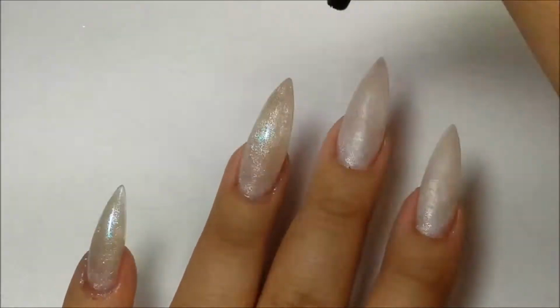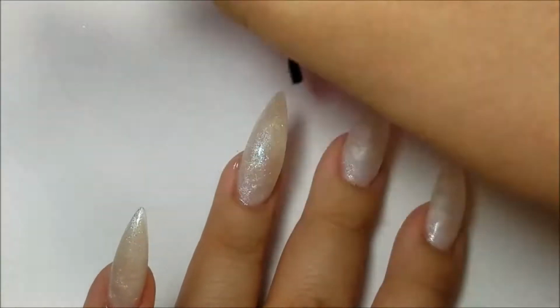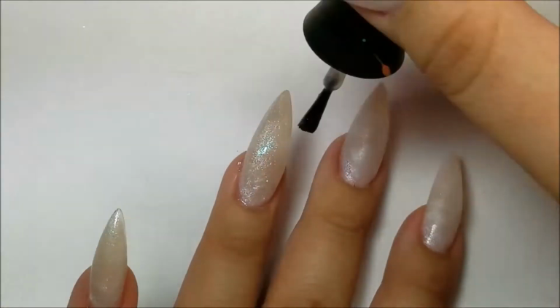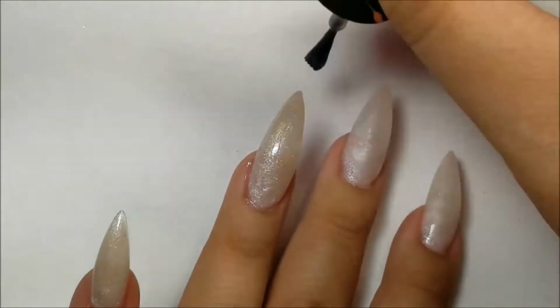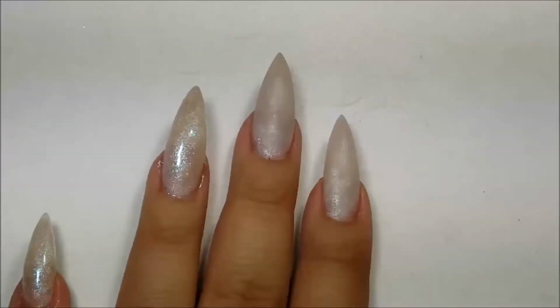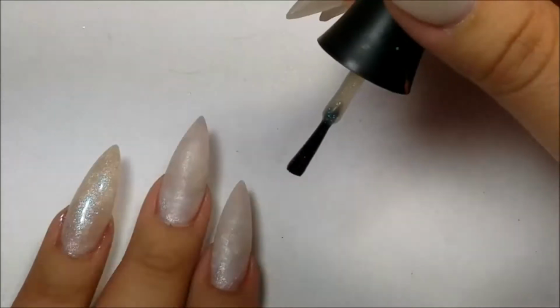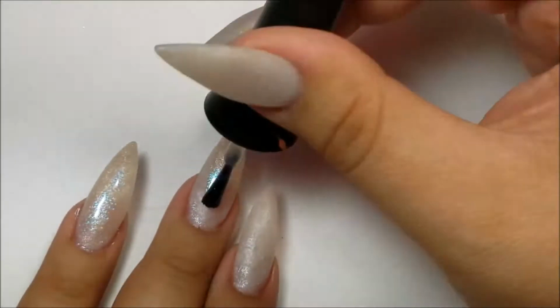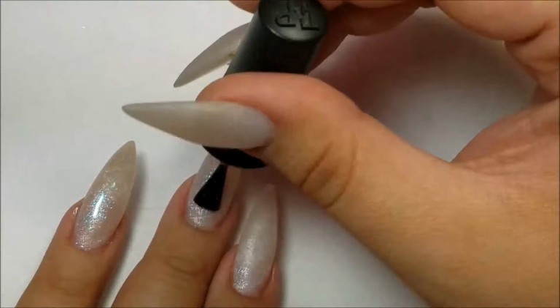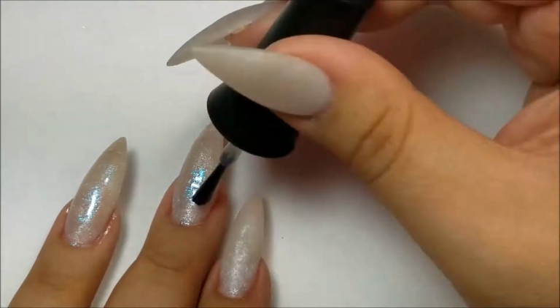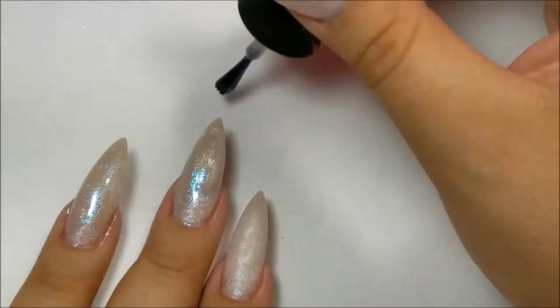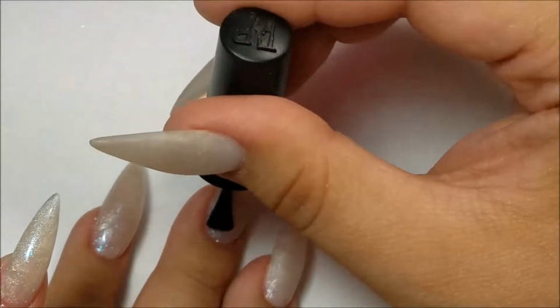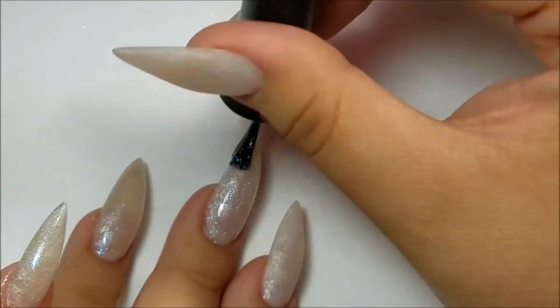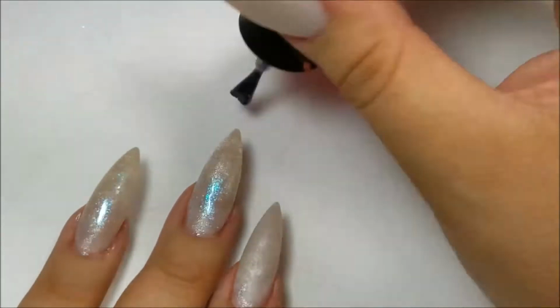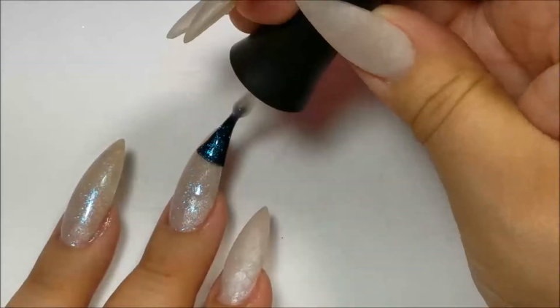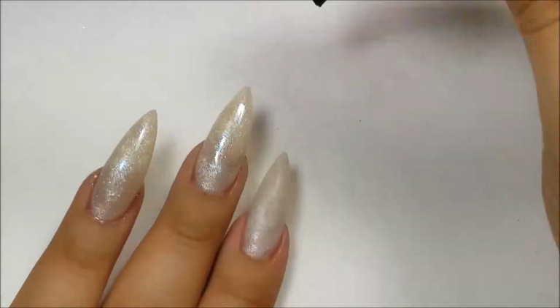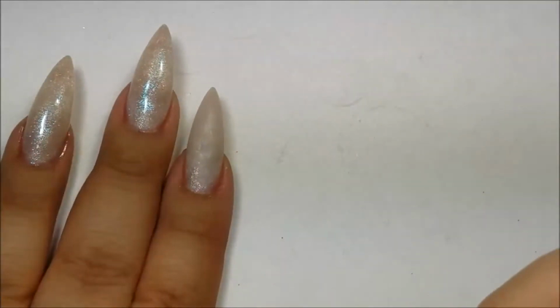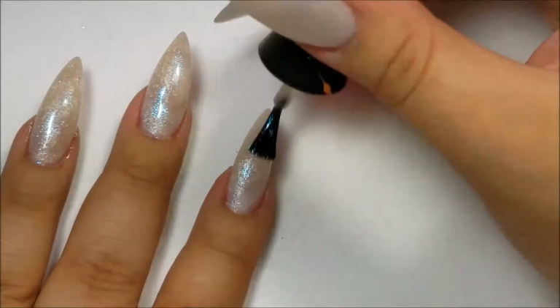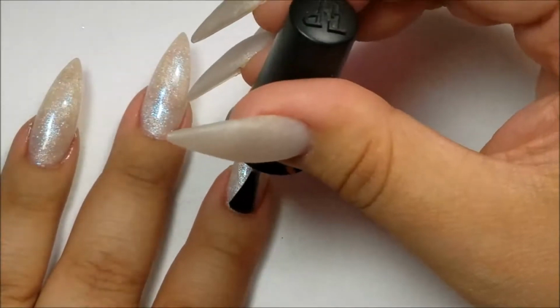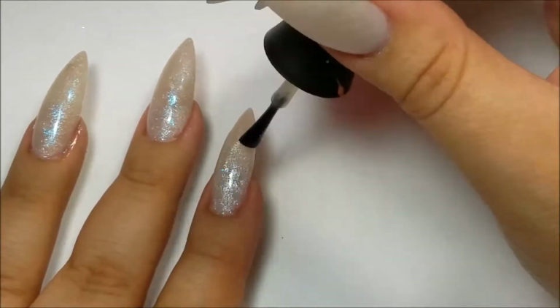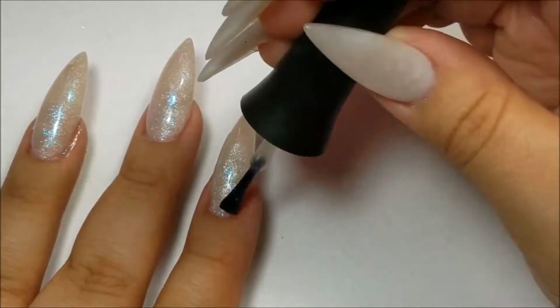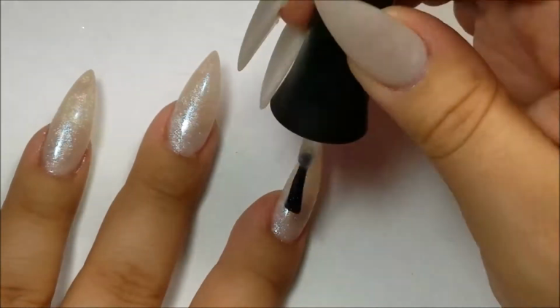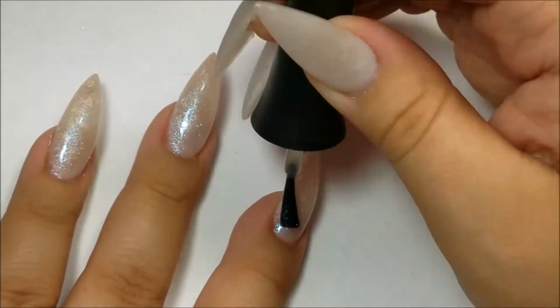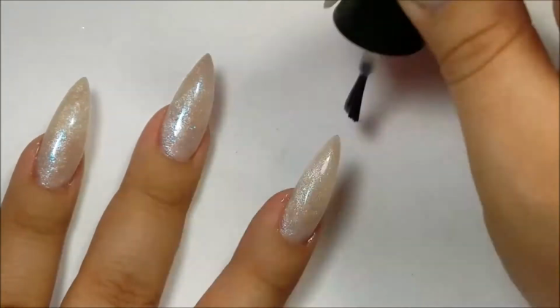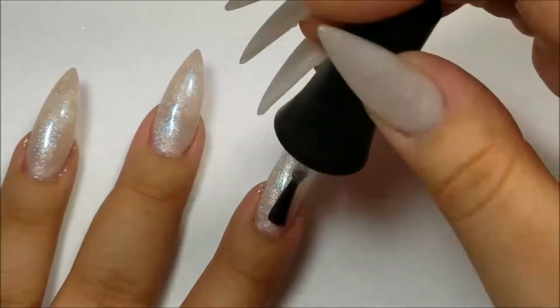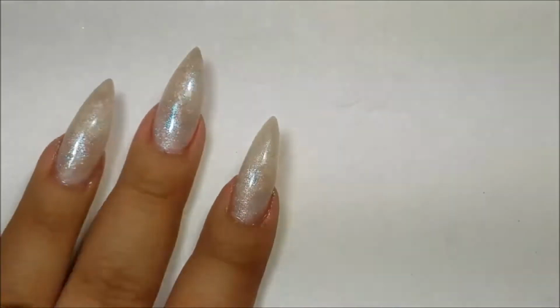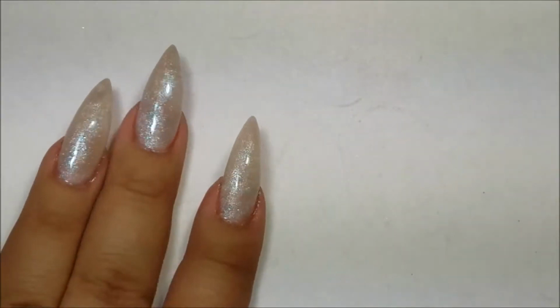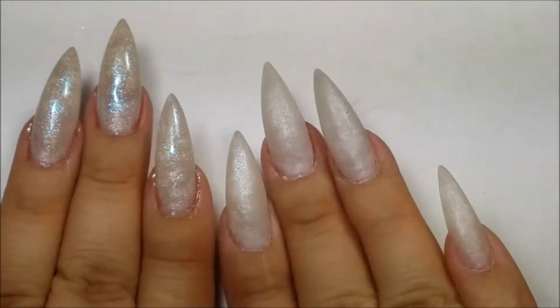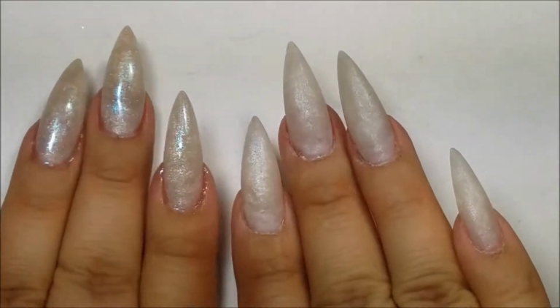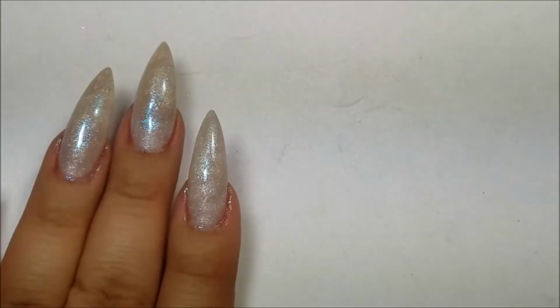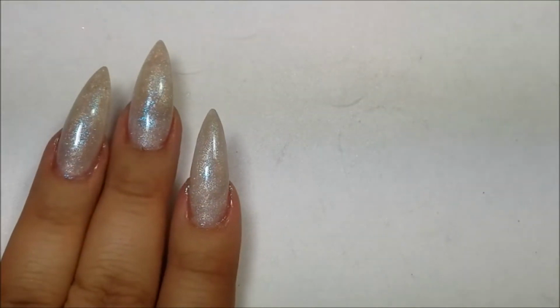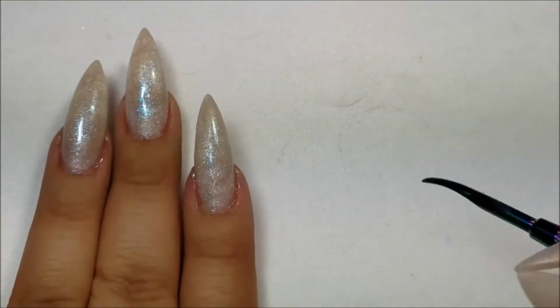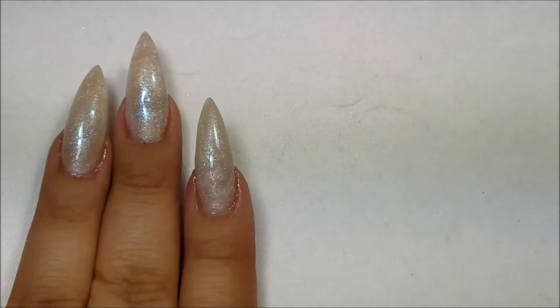I really like the iridescent that it has and I thought it would be perfect for these nails. I'm going to go ahead and clean up the nails and then pop them into my lamp for 30 seconds.